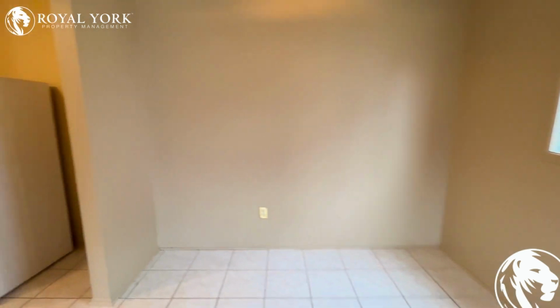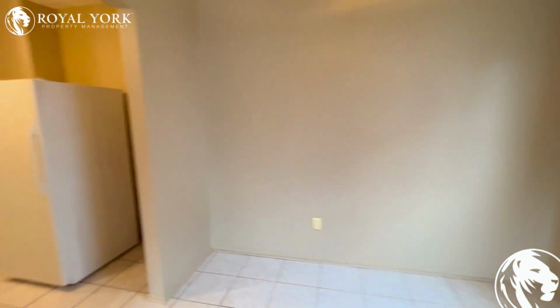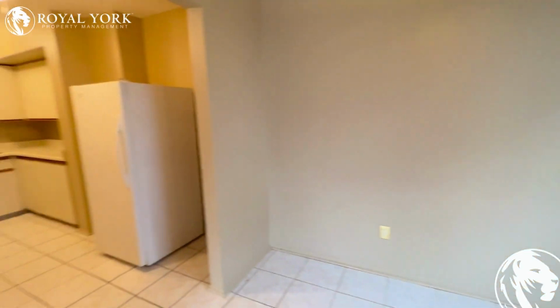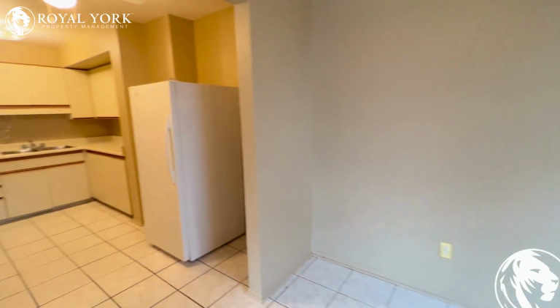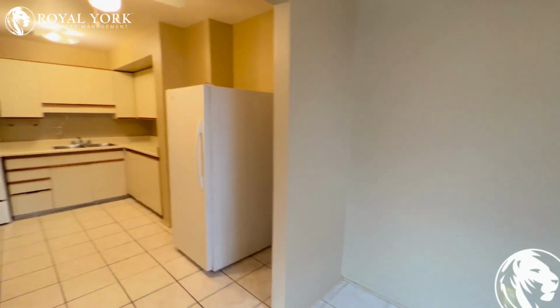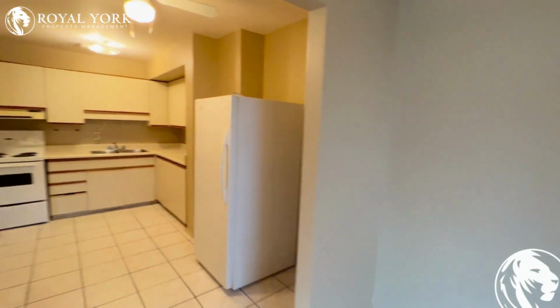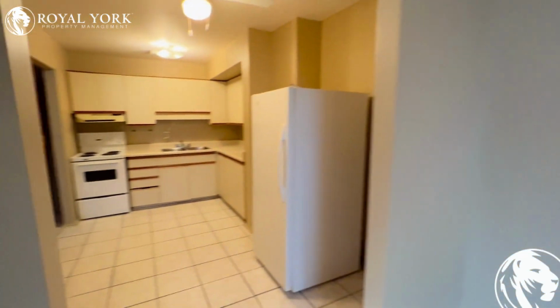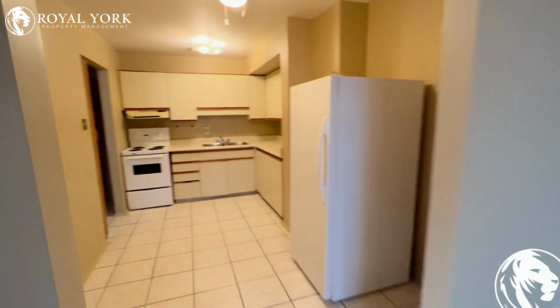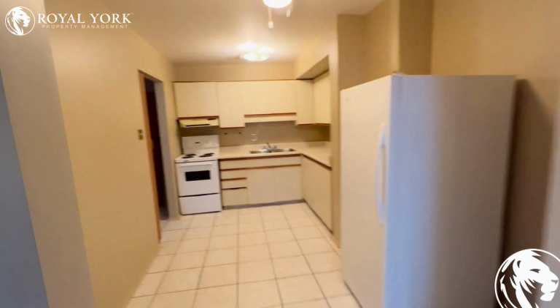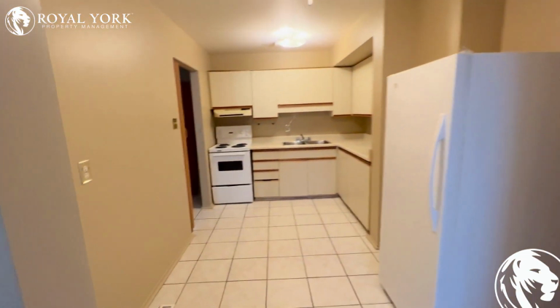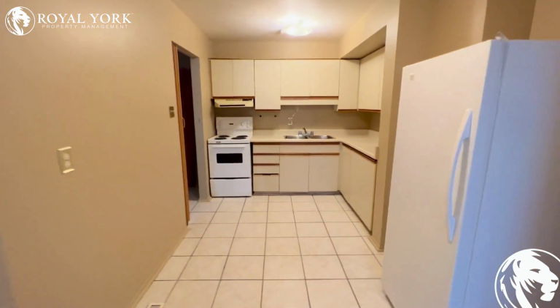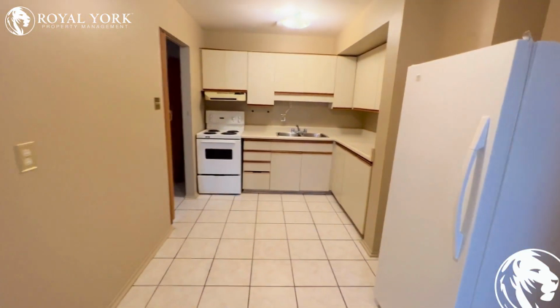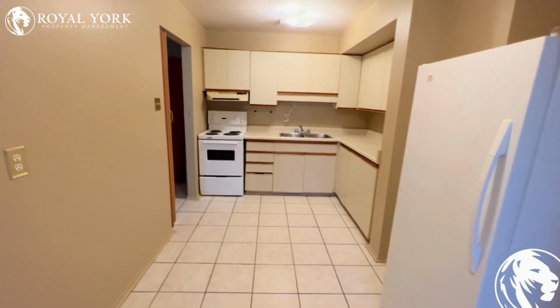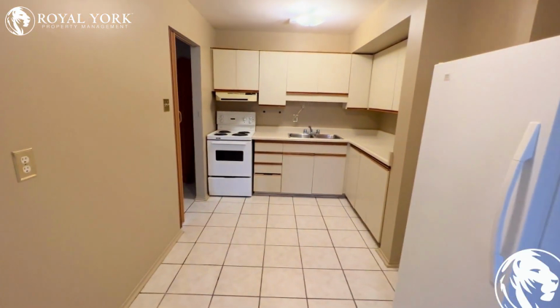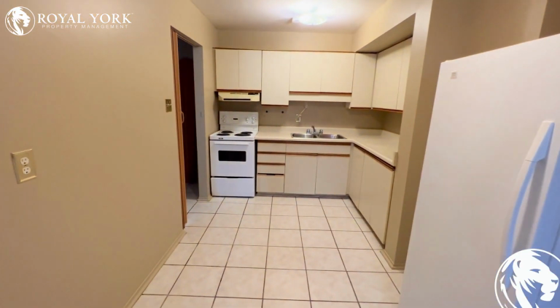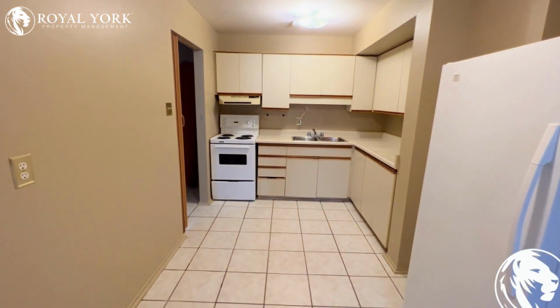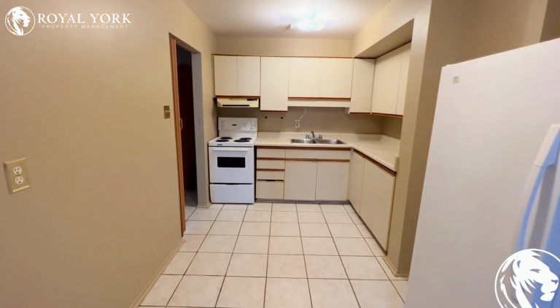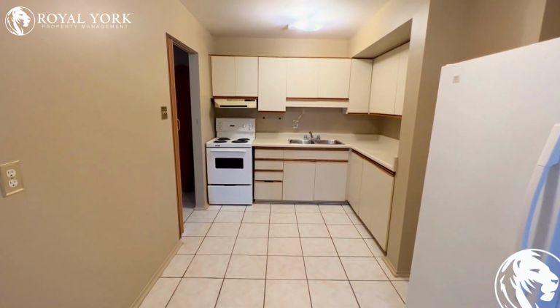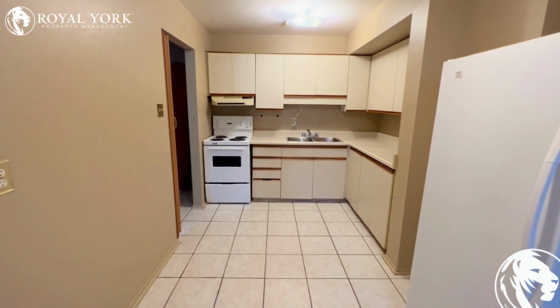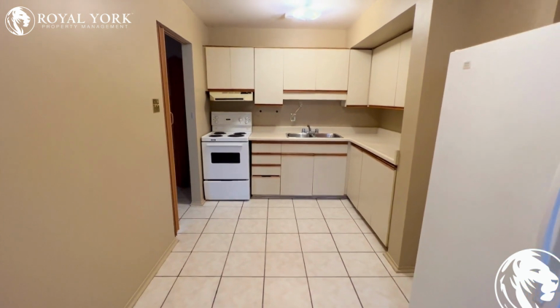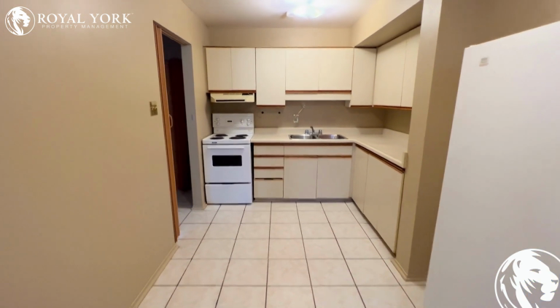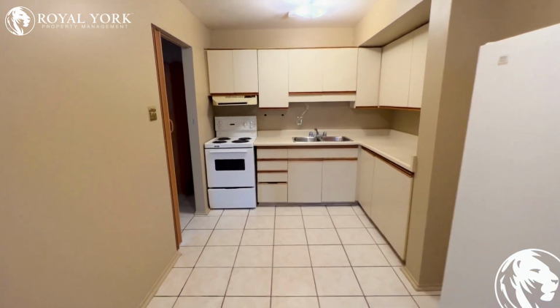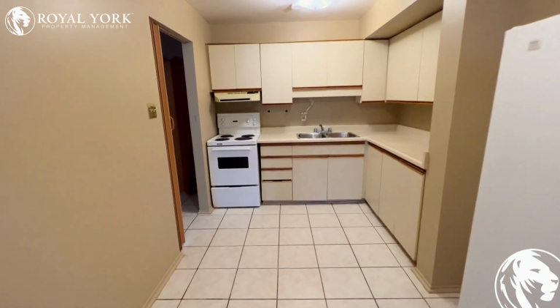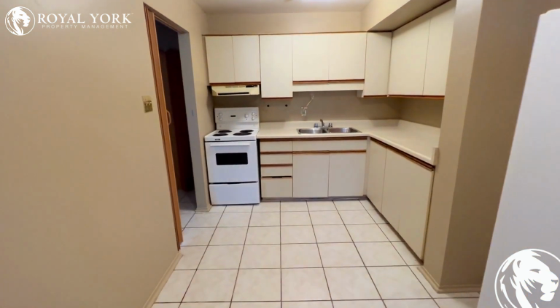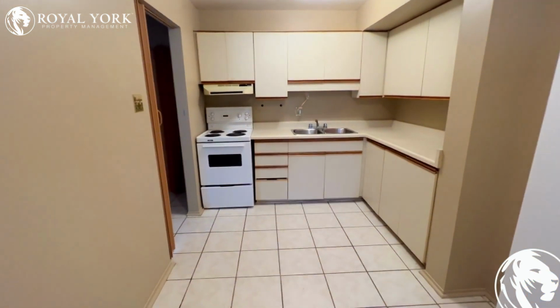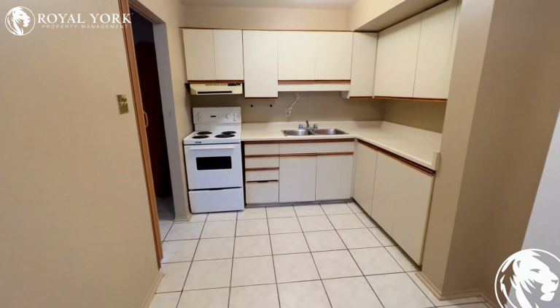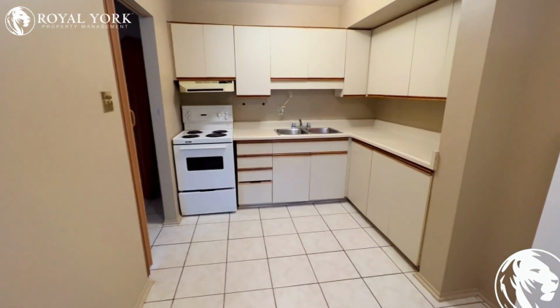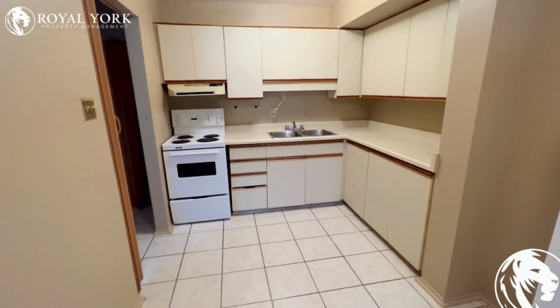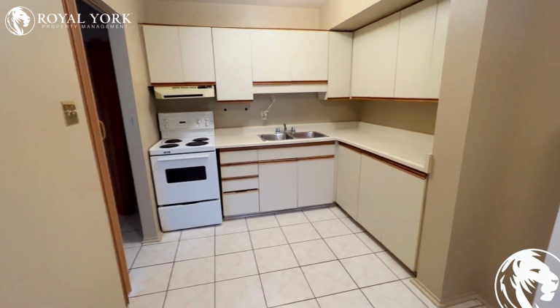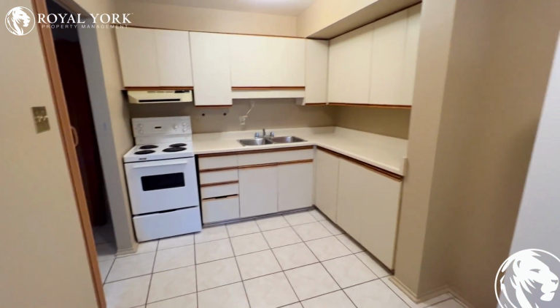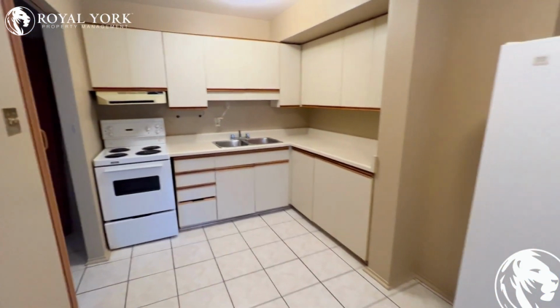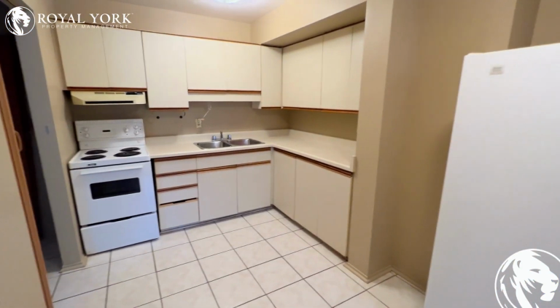Coming through right to our kitchen. Lots of space here, tons of cabinet space. Nice and clean.